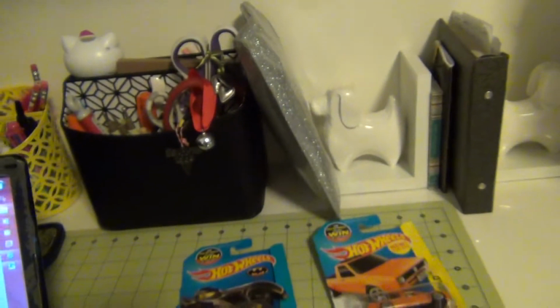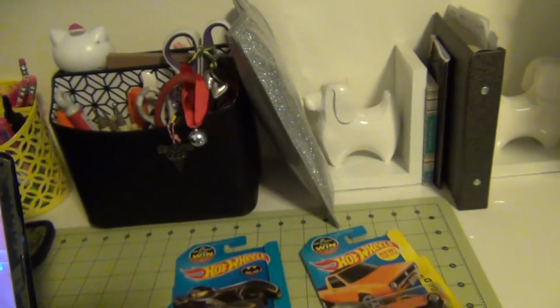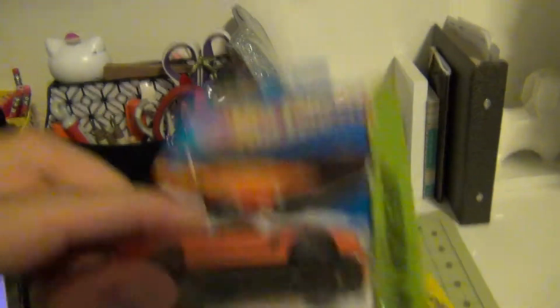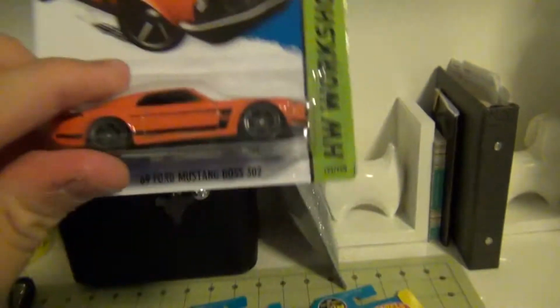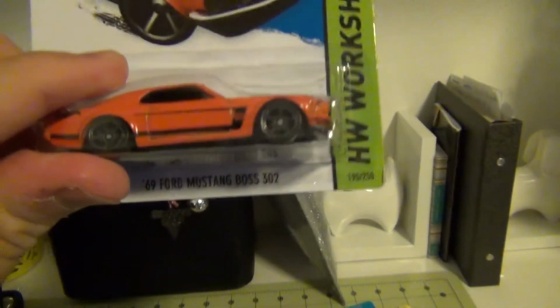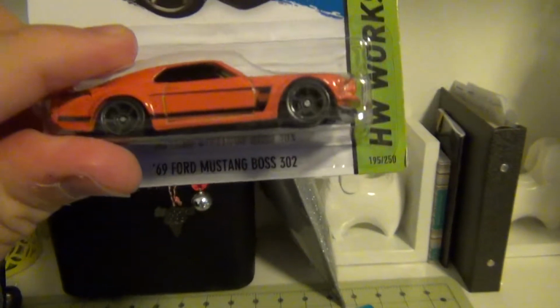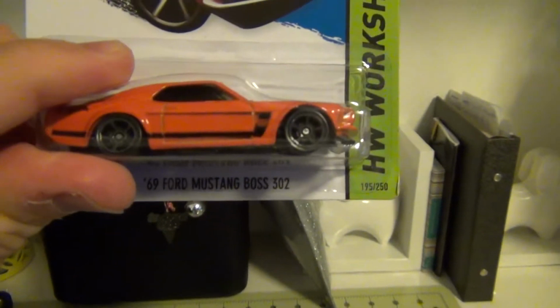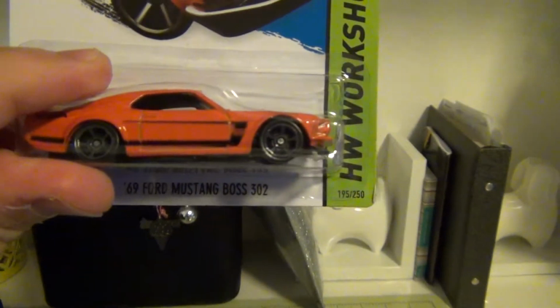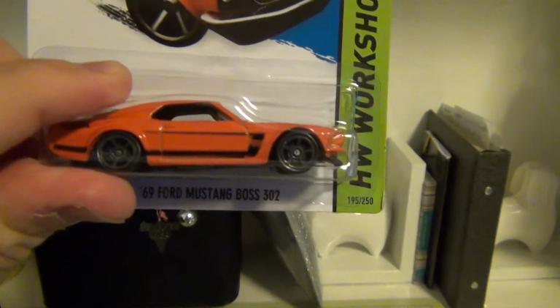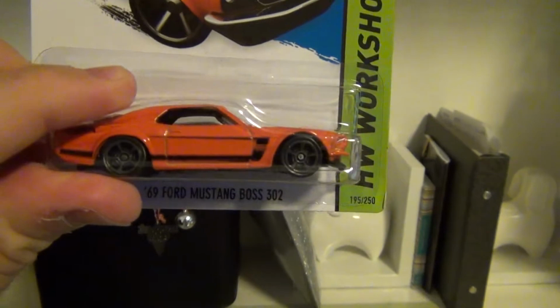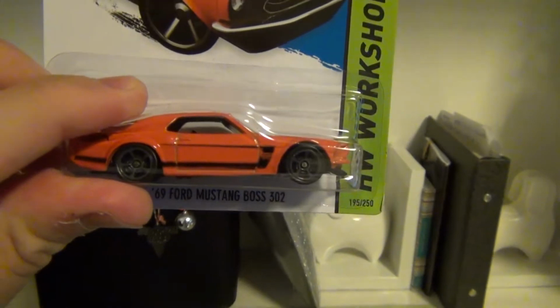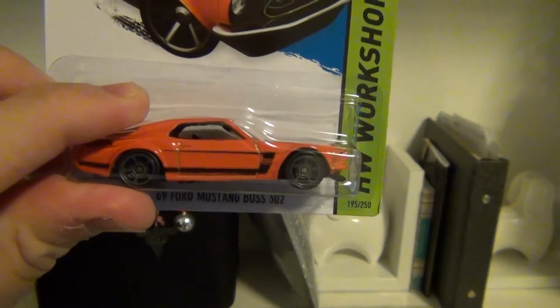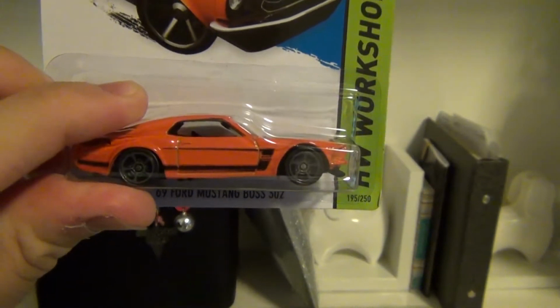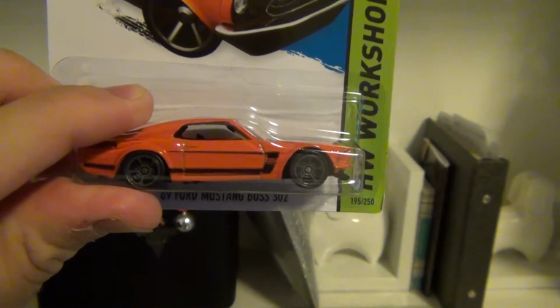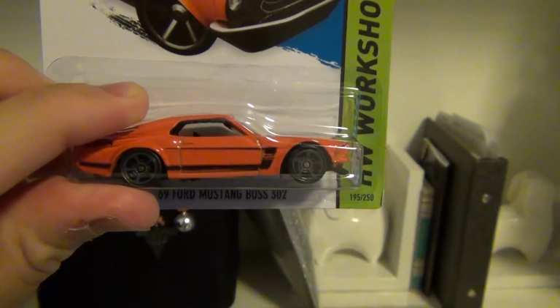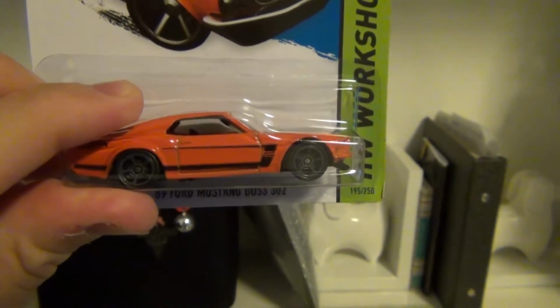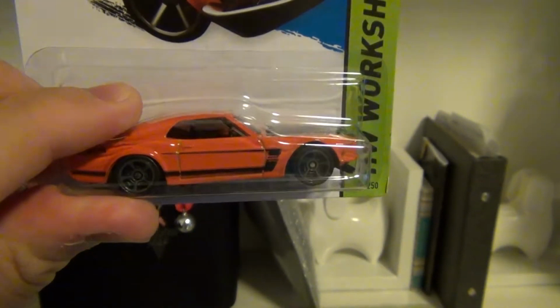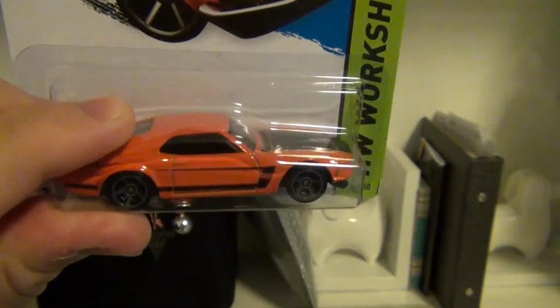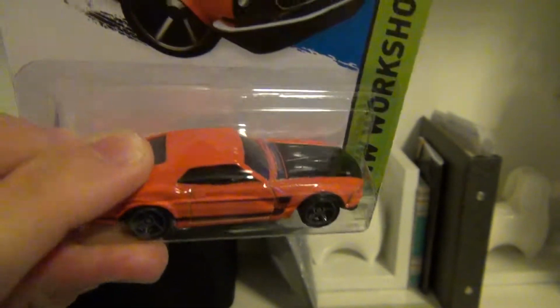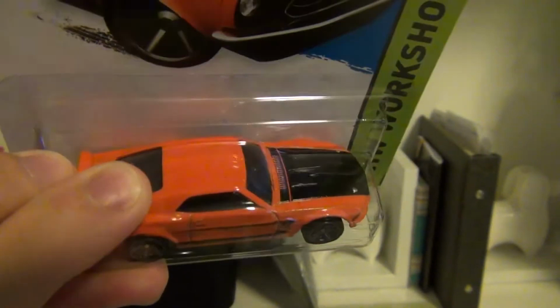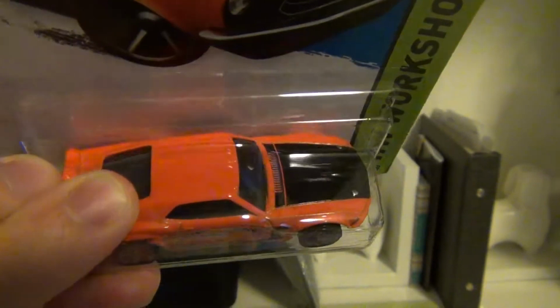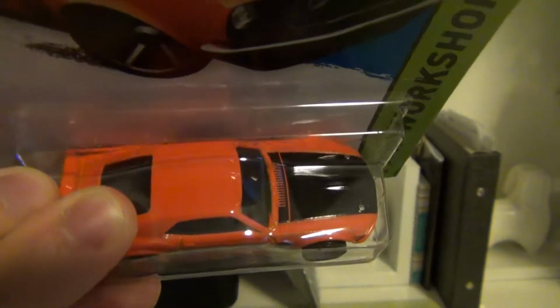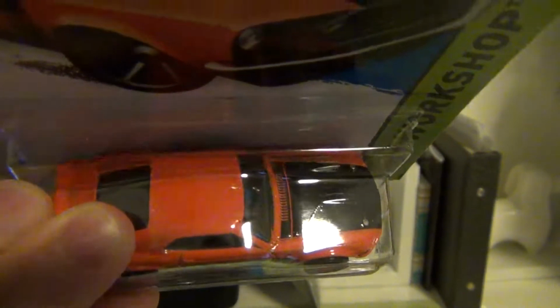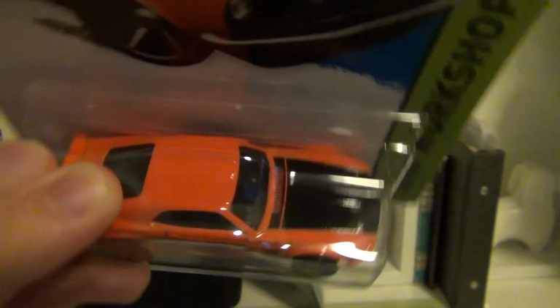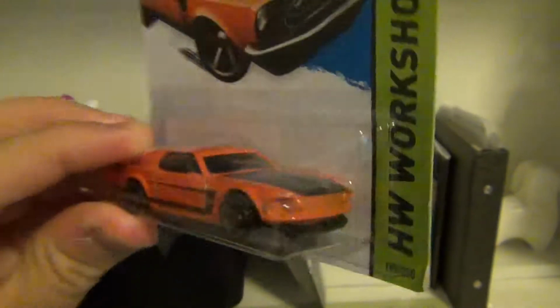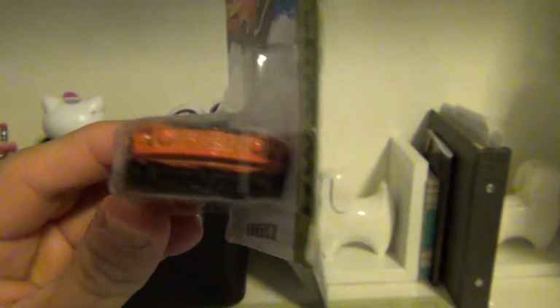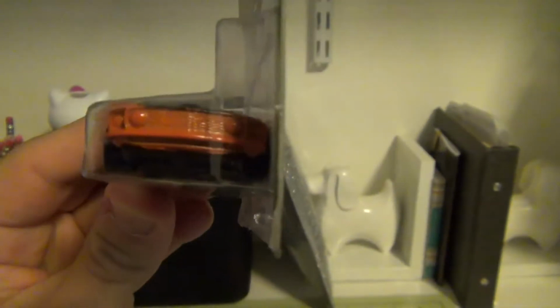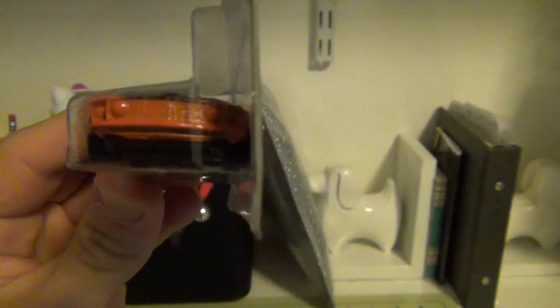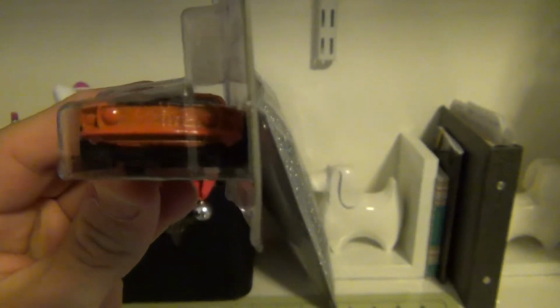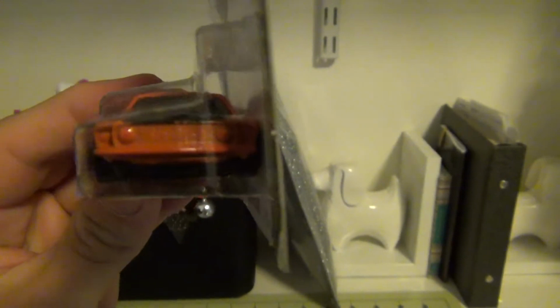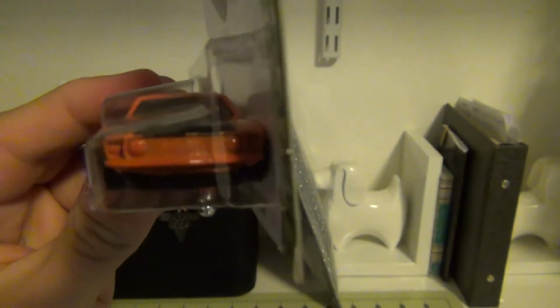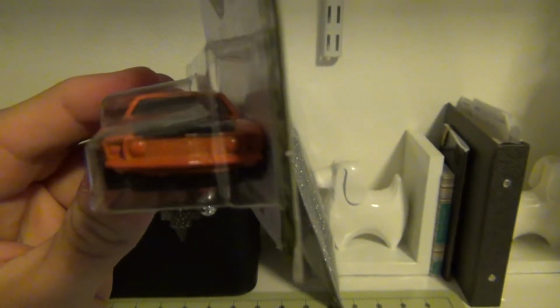Next we have the 69 Ford Mustang Boss 302, also in orange with black. Very nice looking.